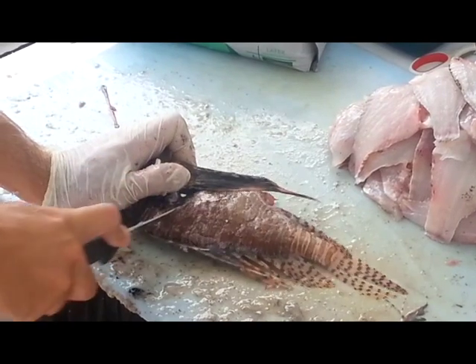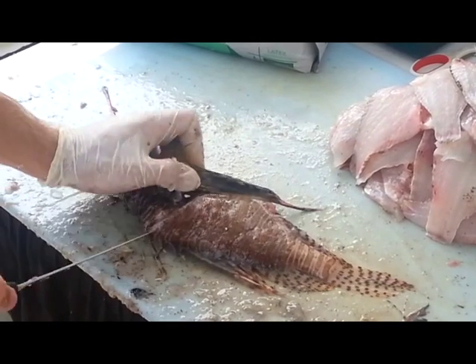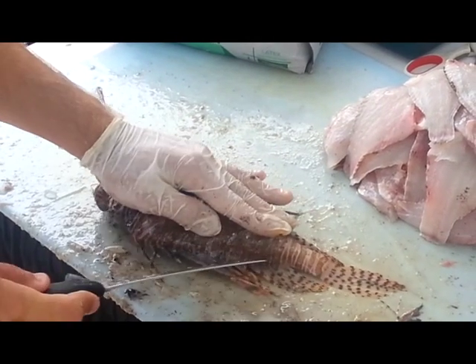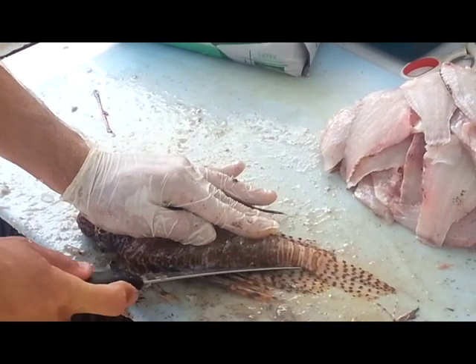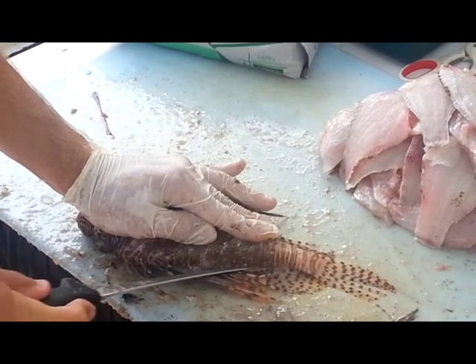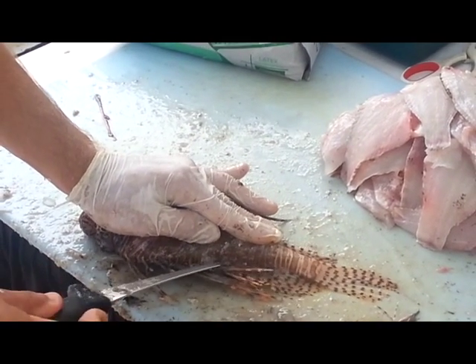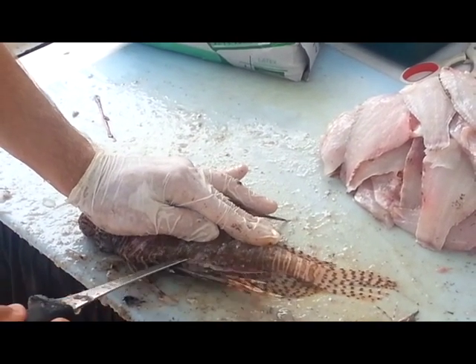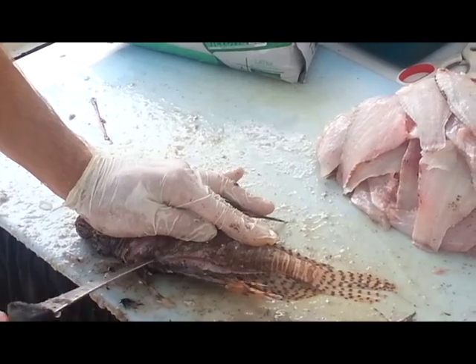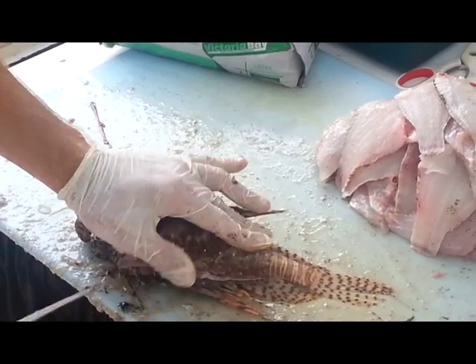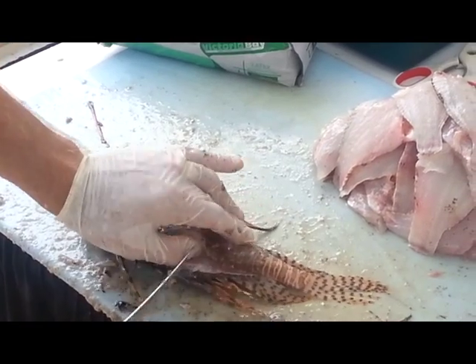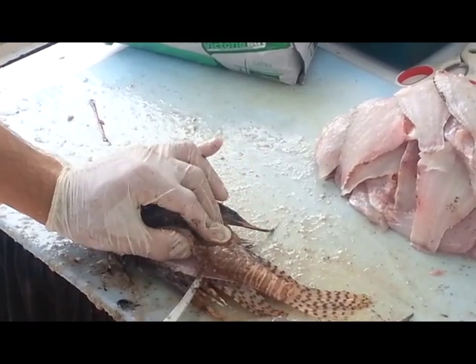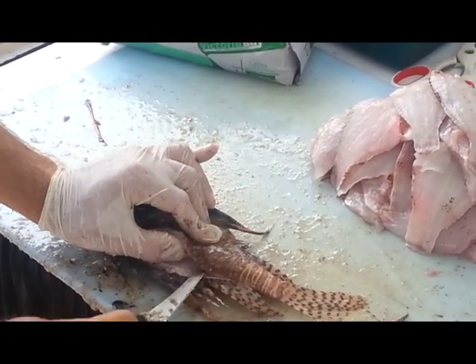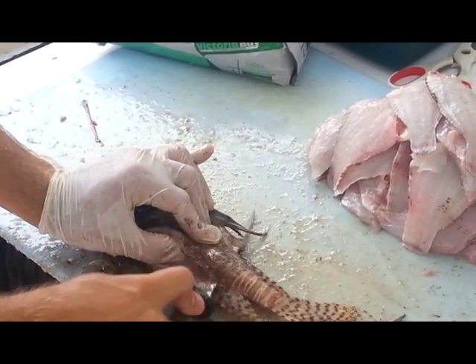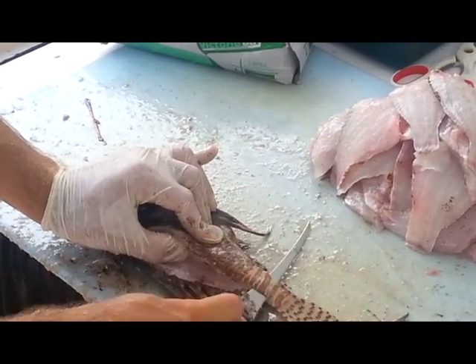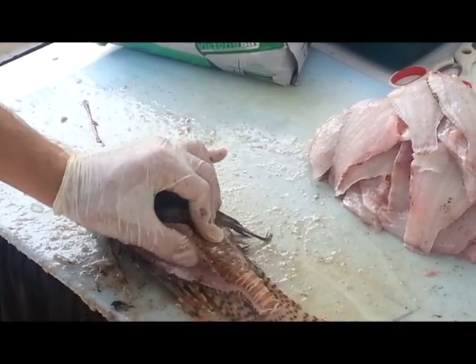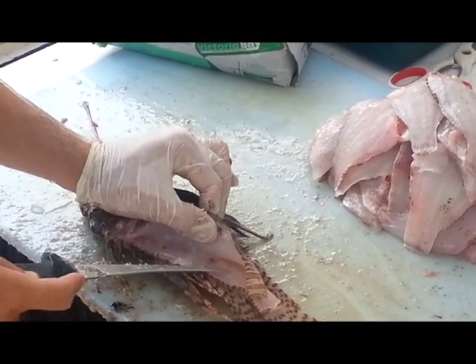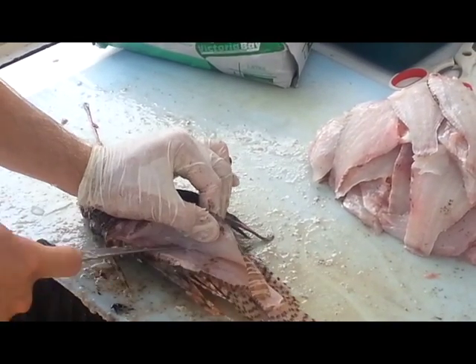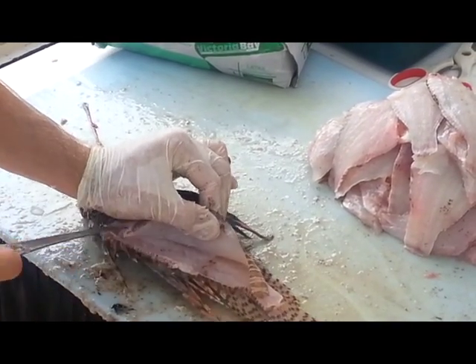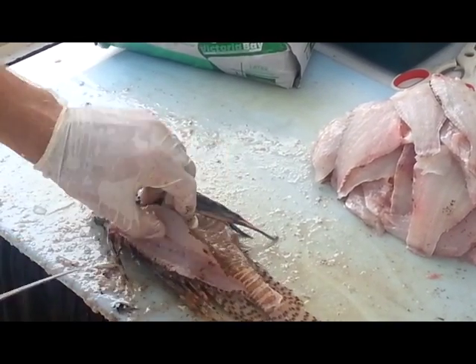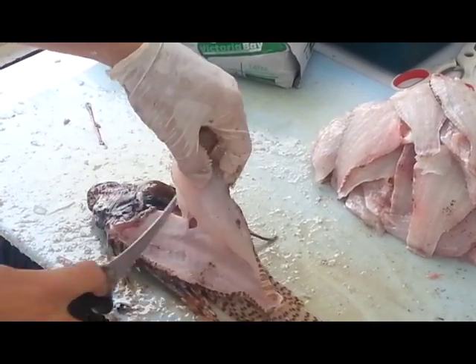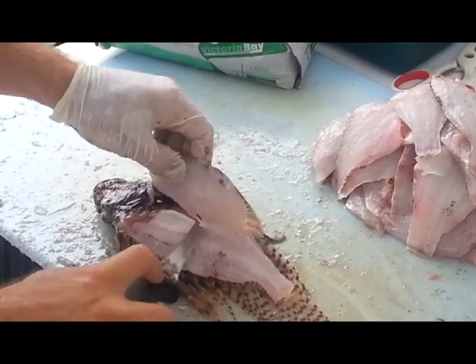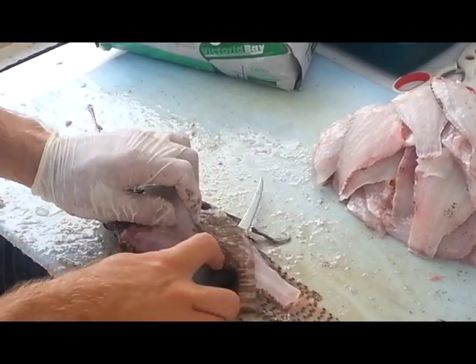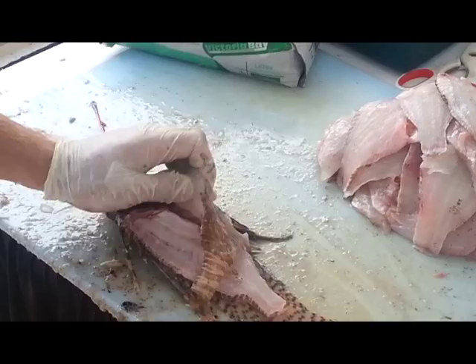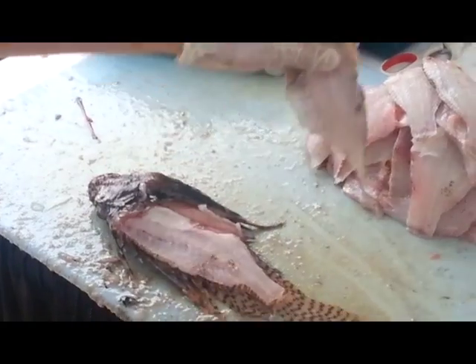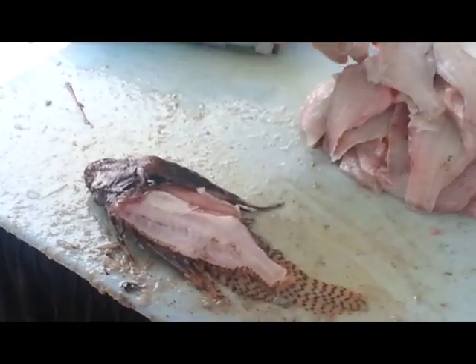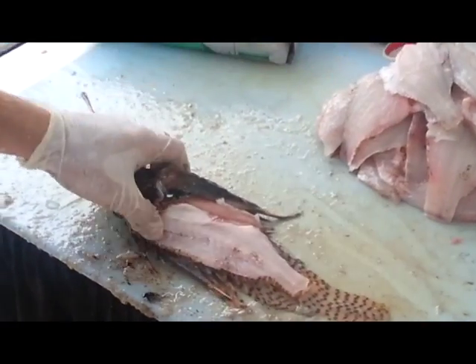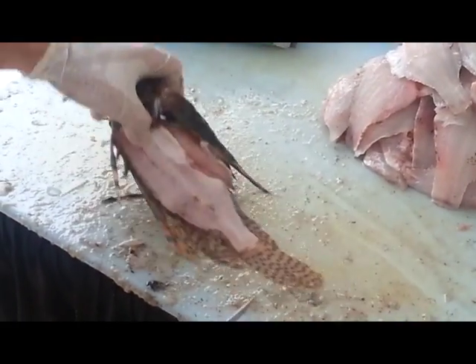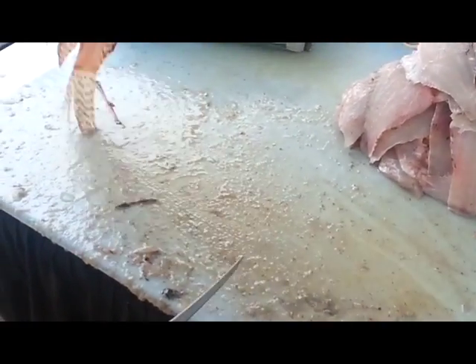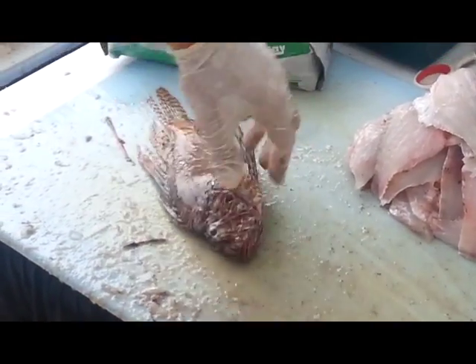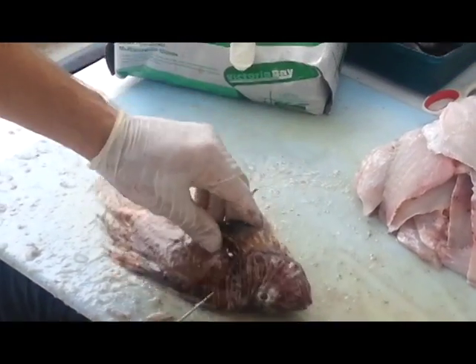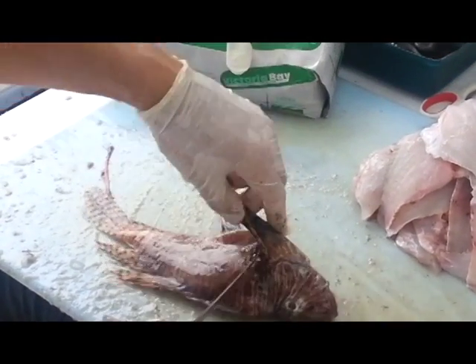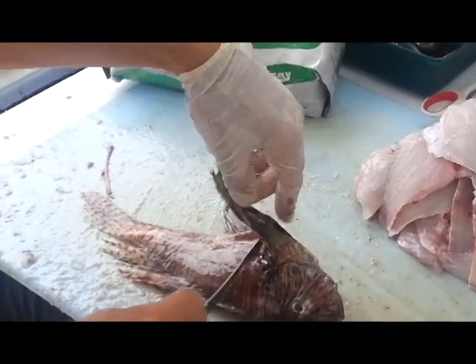It's fairly simple to fillet a lionfish and quite easy to avoid the spines. As you can see here, two fillets are acquired from this lionfish without any pokes.